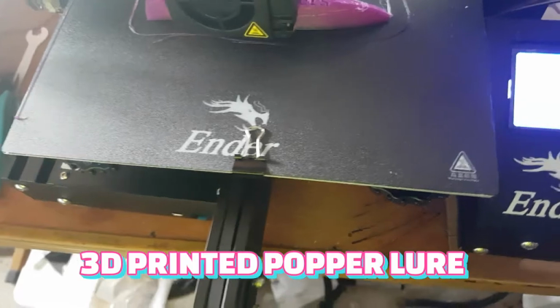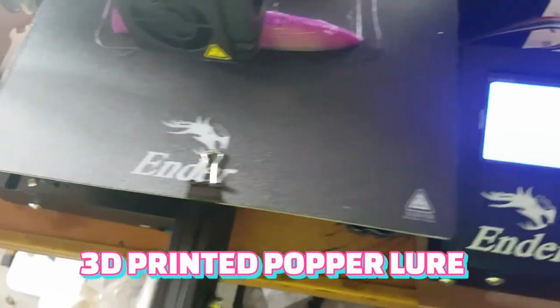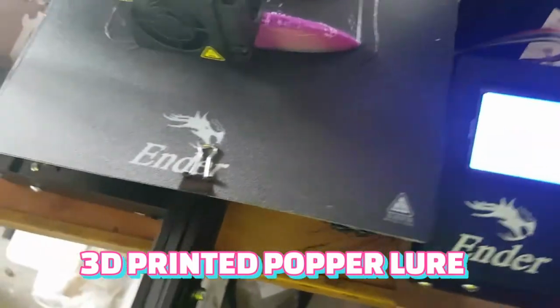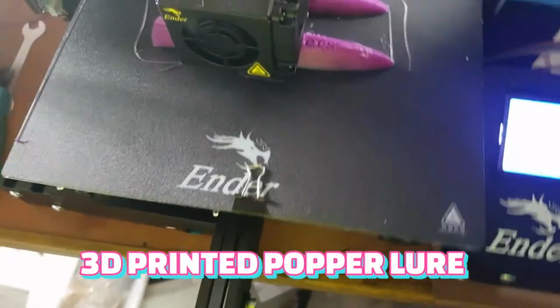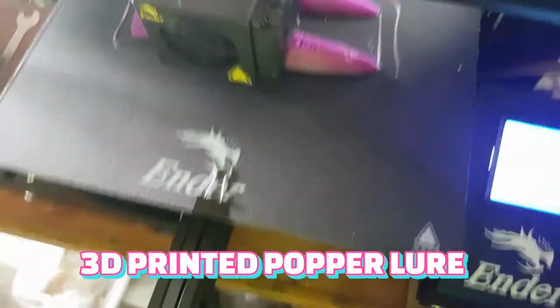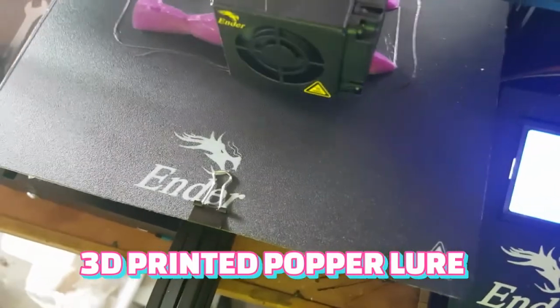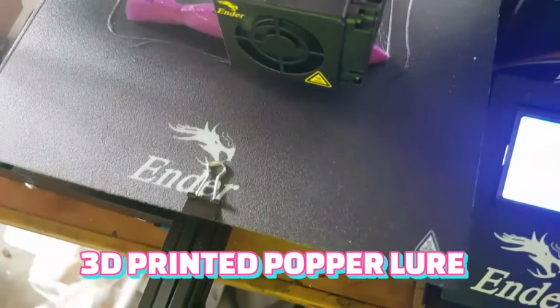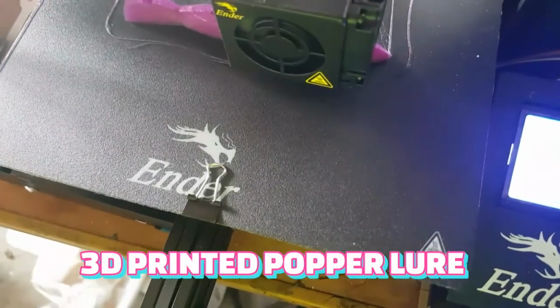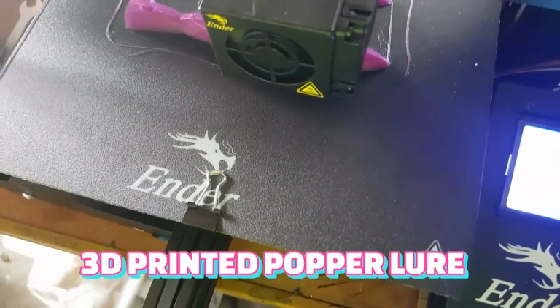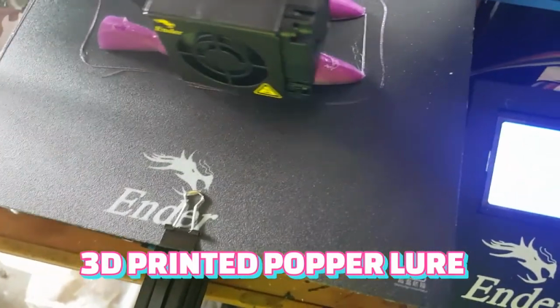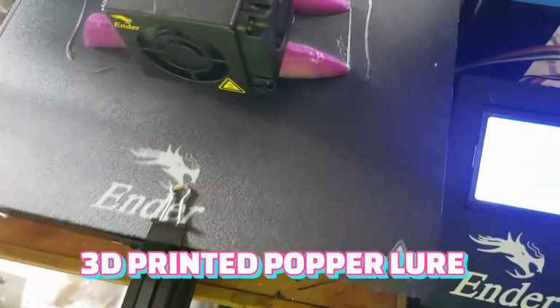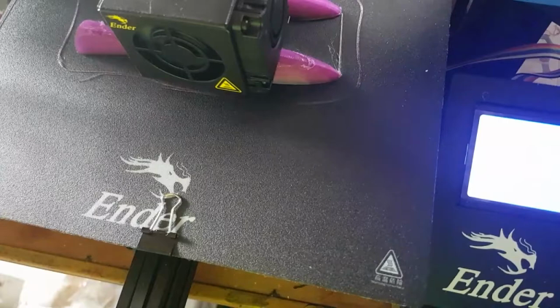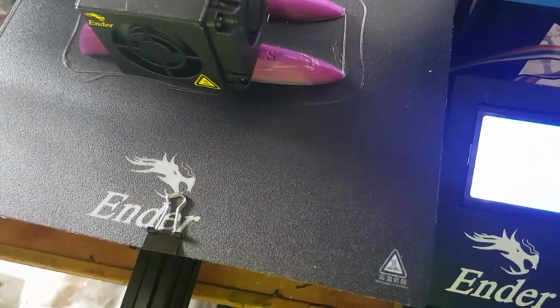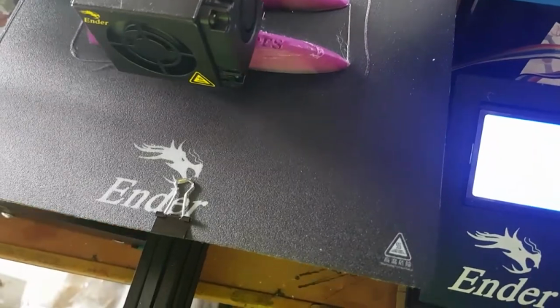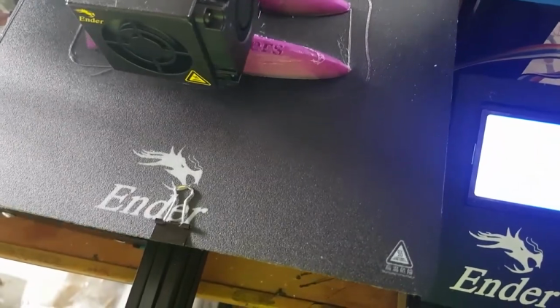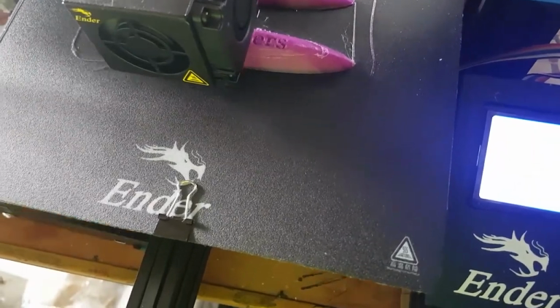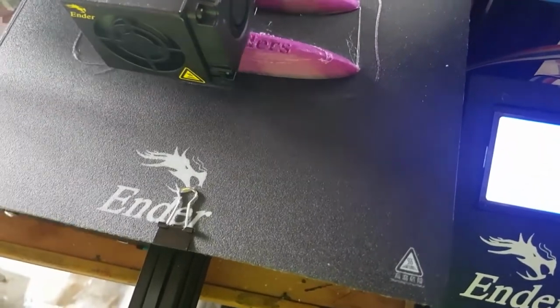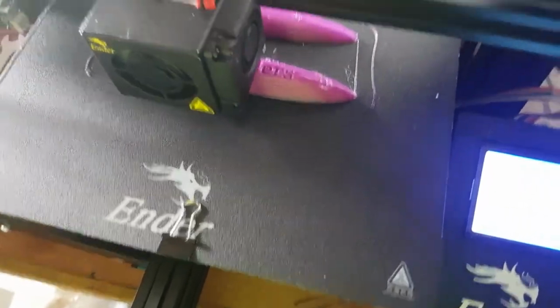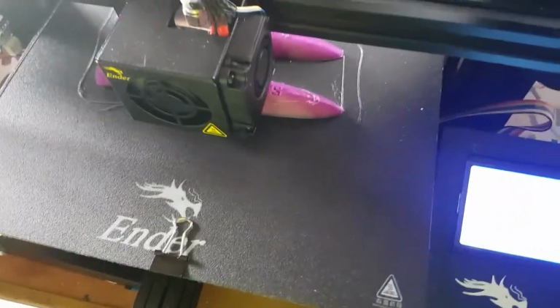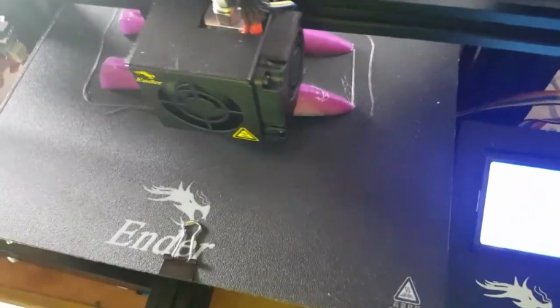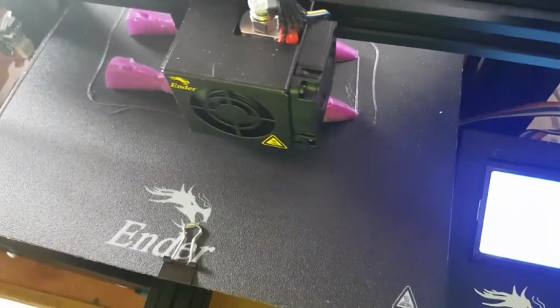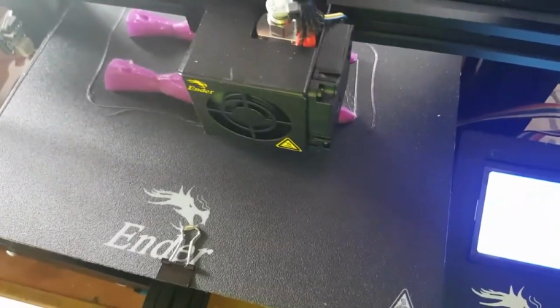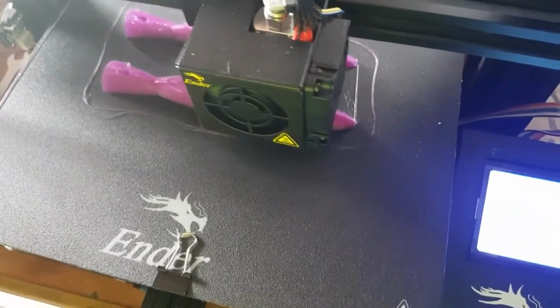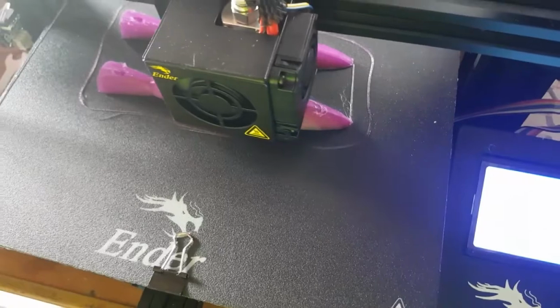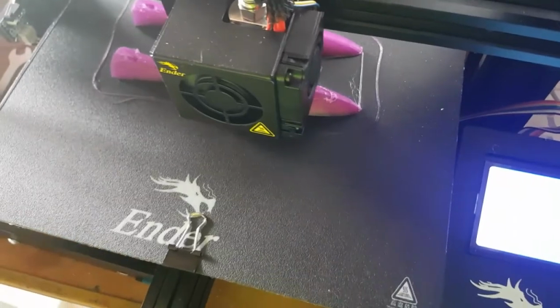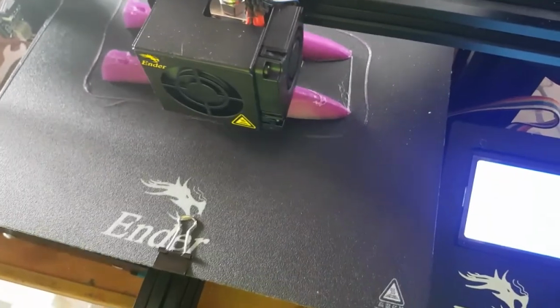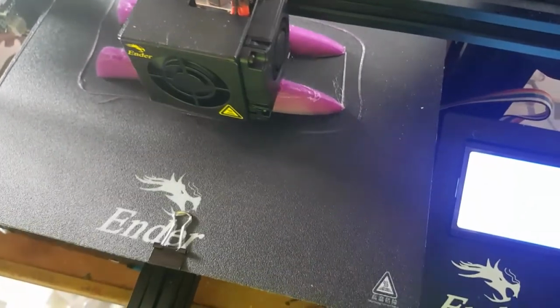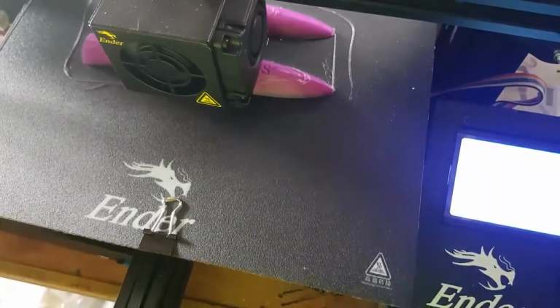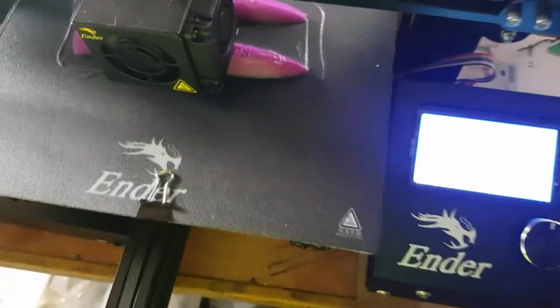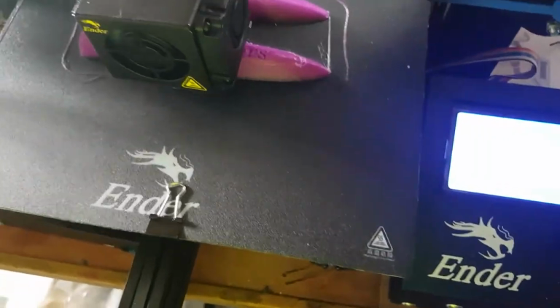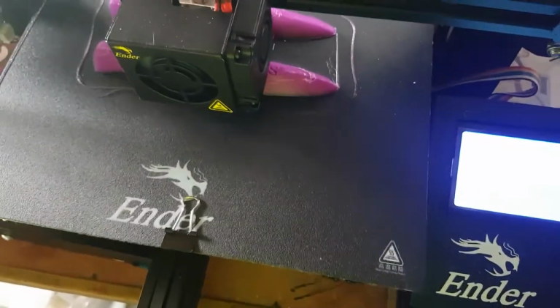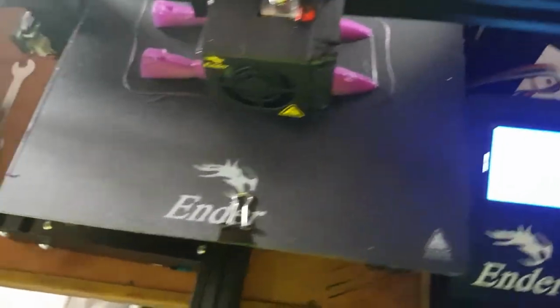Hello Onlanders fans. So I've purchased a Creality Ender 3D printer. I went on YouTube and learned how to use everything and designed a lure.